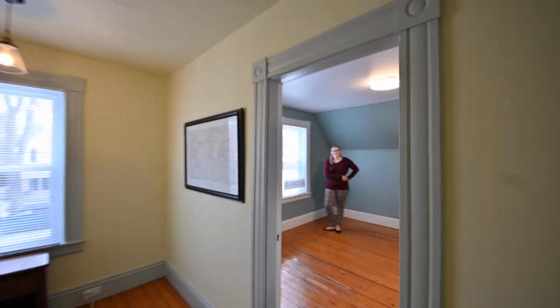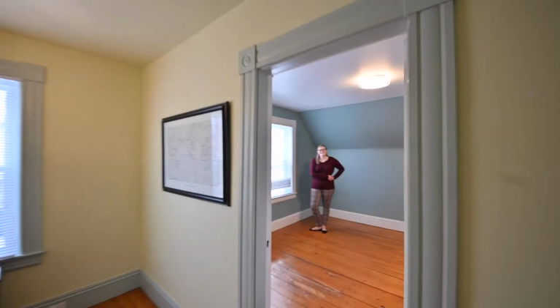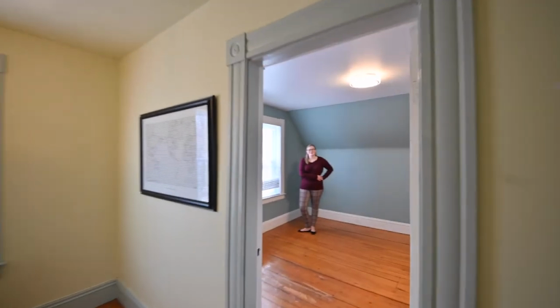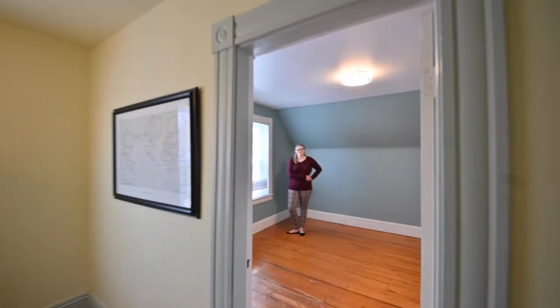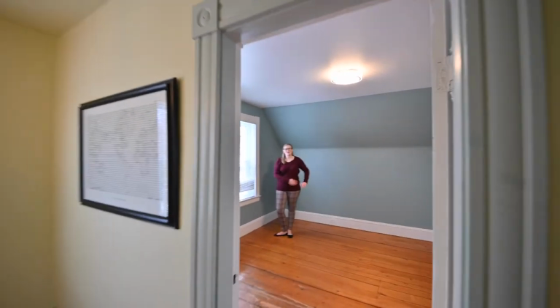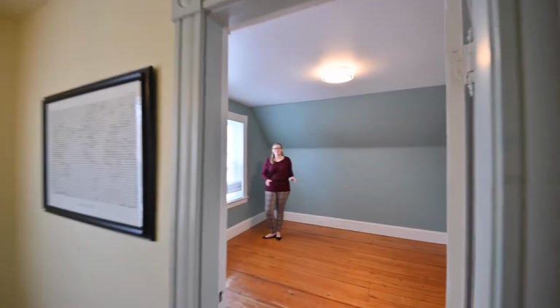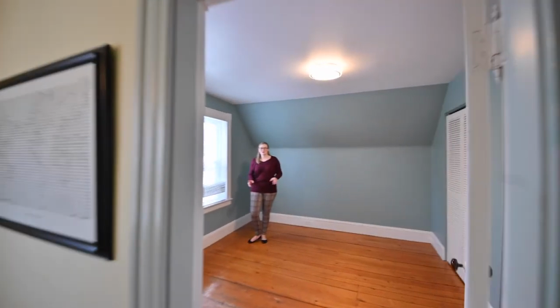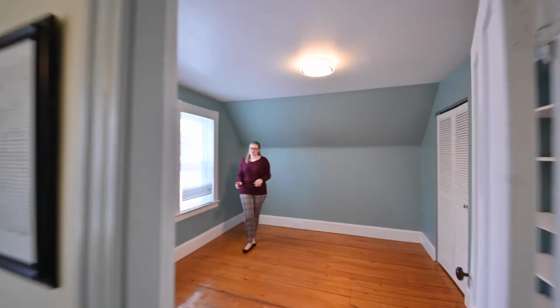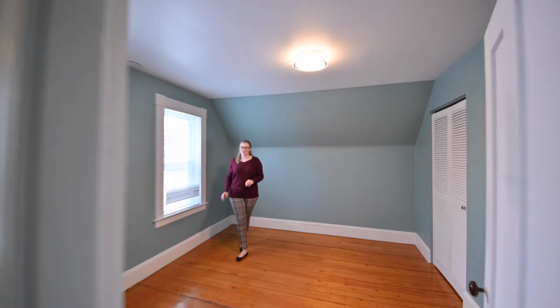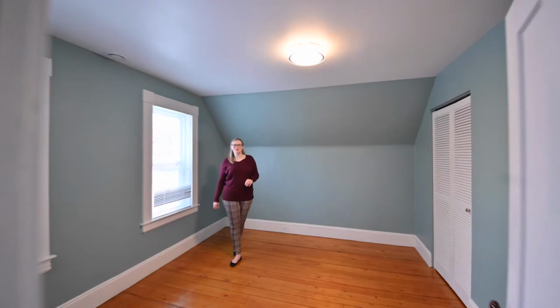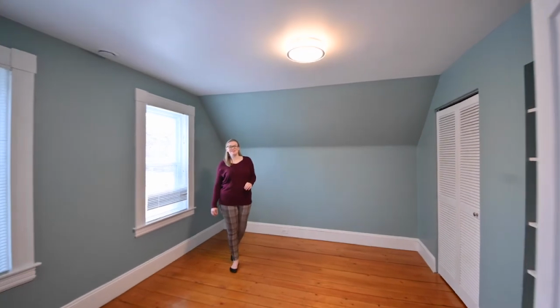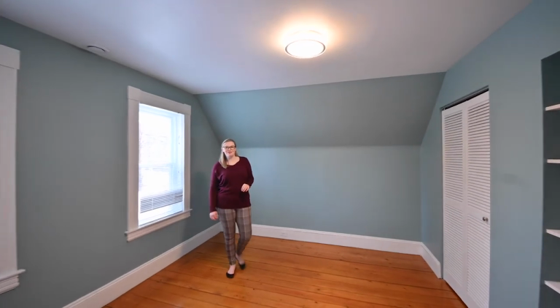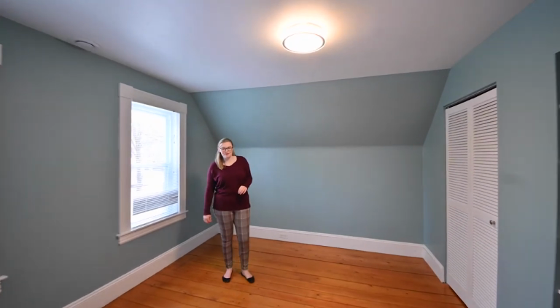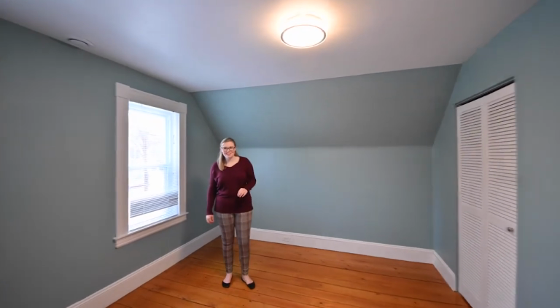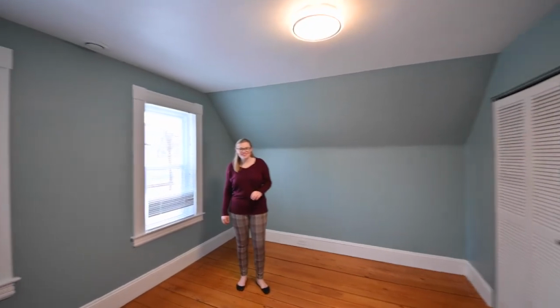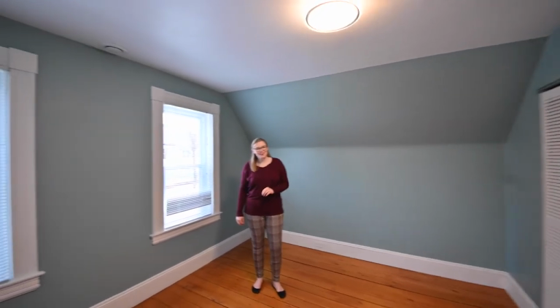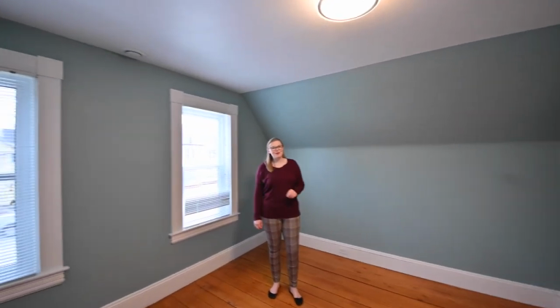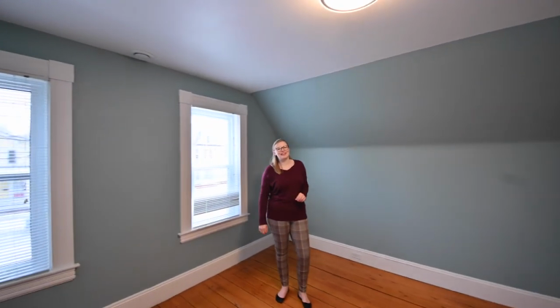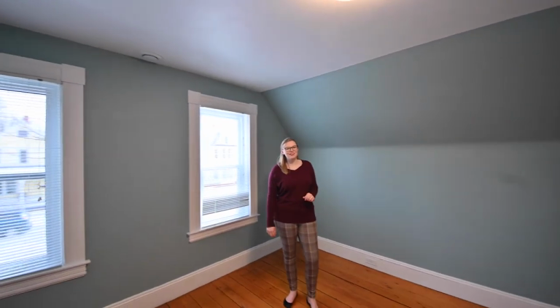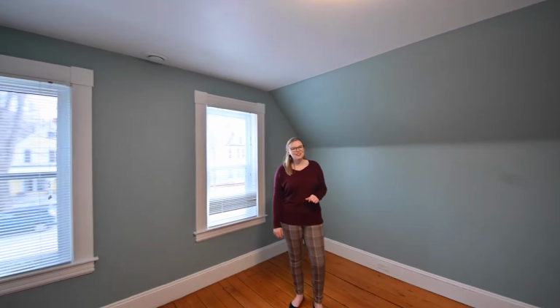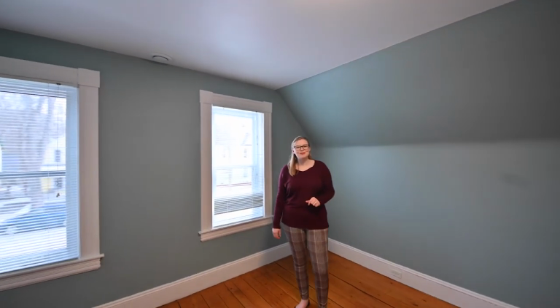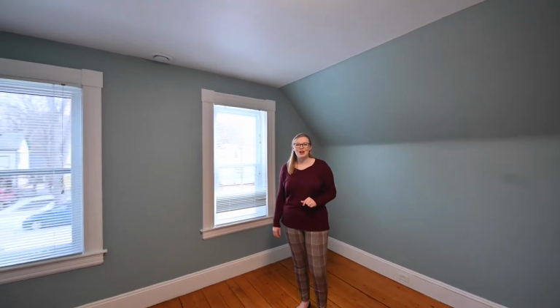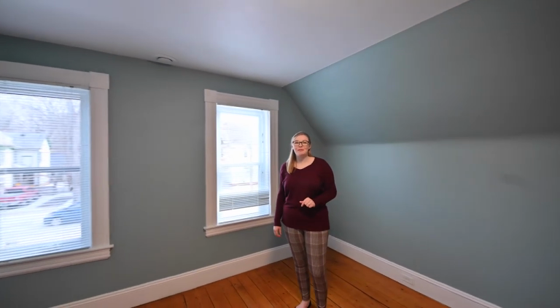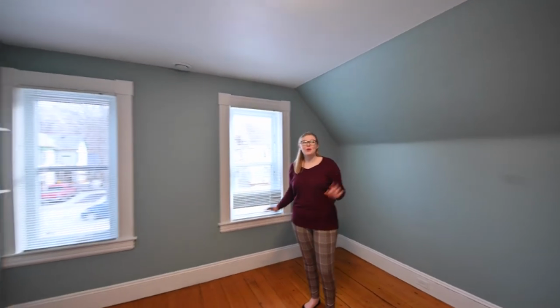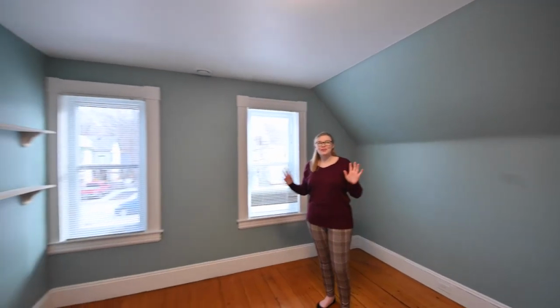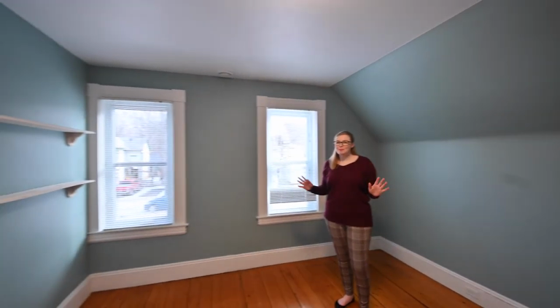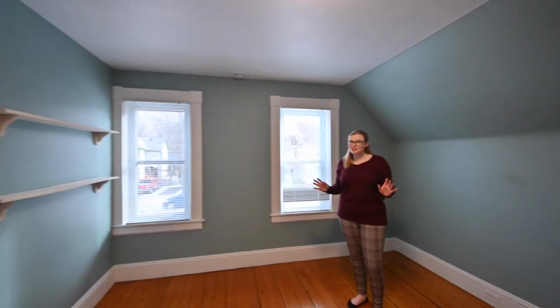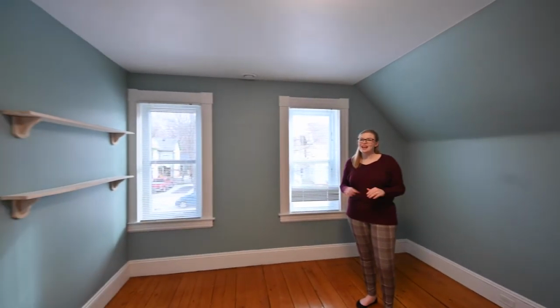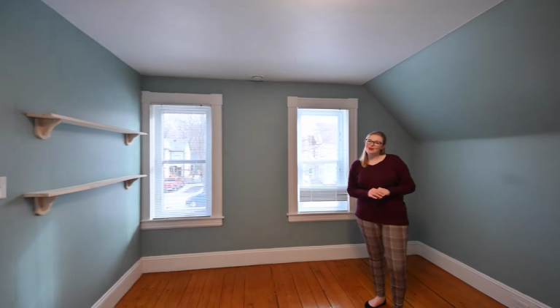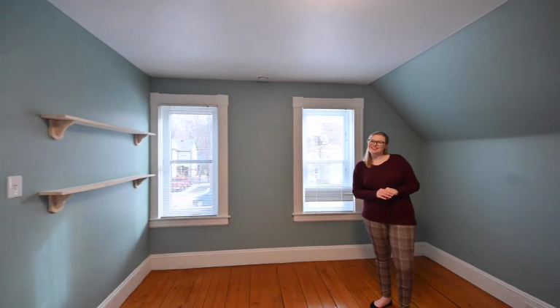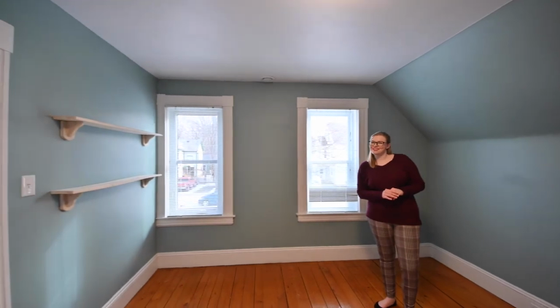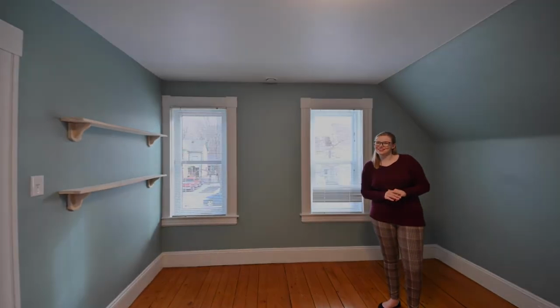Thanks for watching. If you want more information on 285 Northumberland Street, check out our website fredertonhomes.com where you can see pictures as well as a 3D tour.